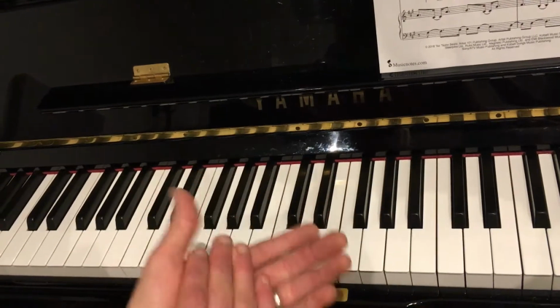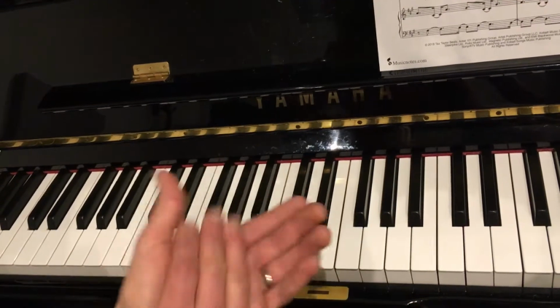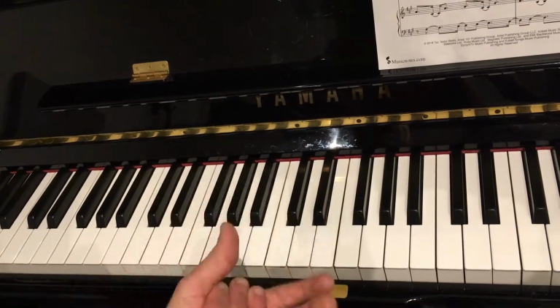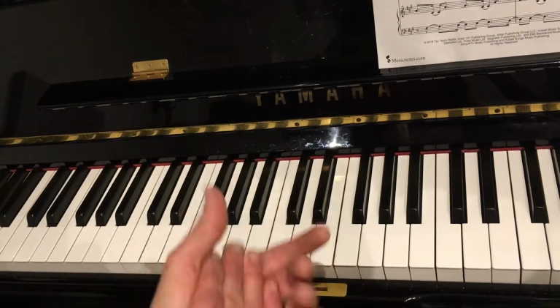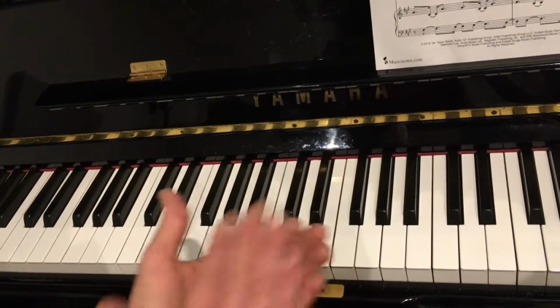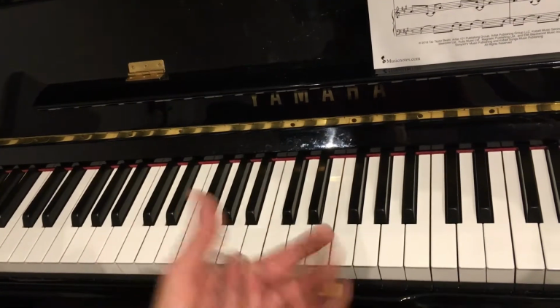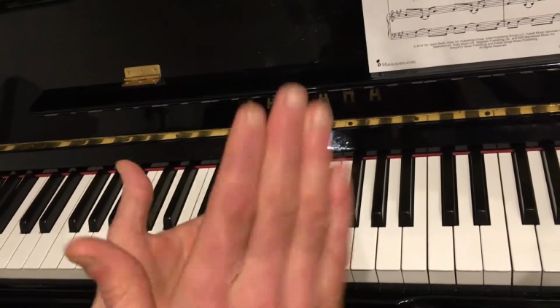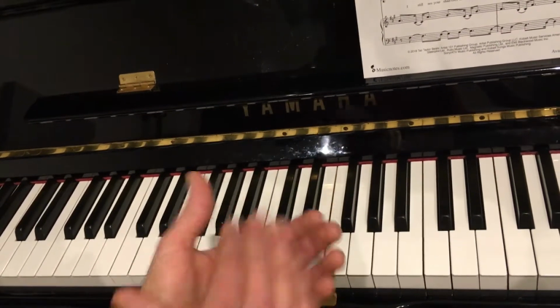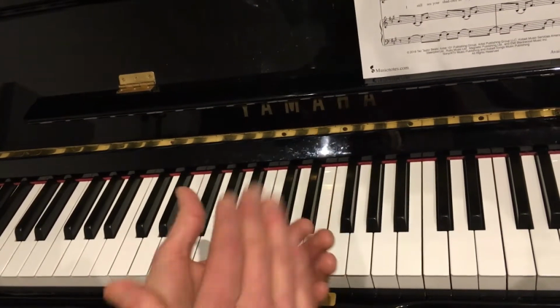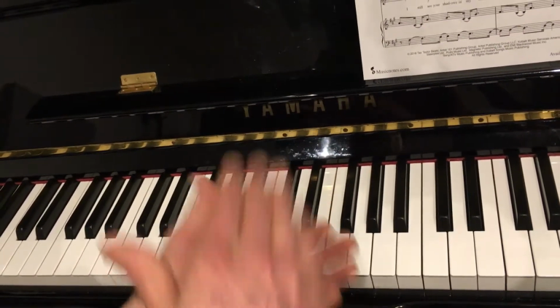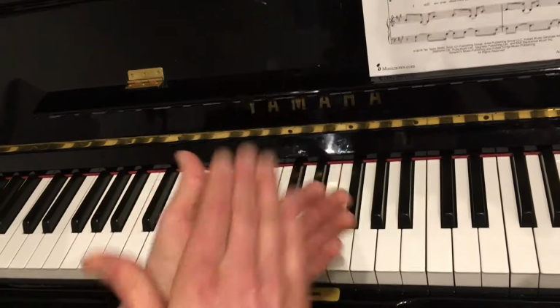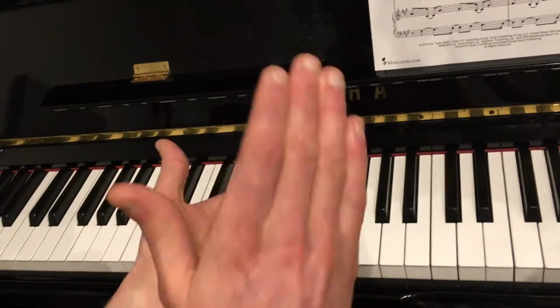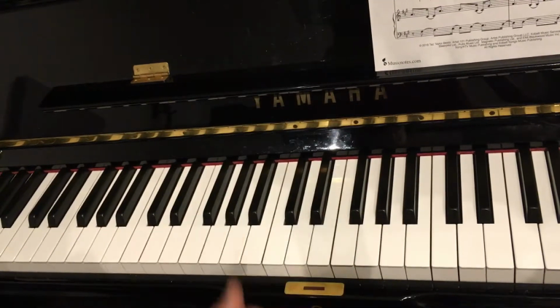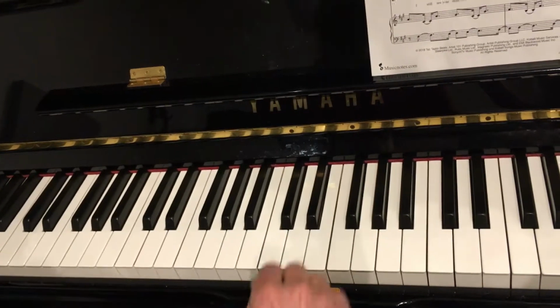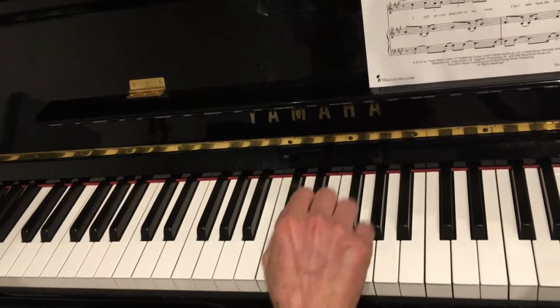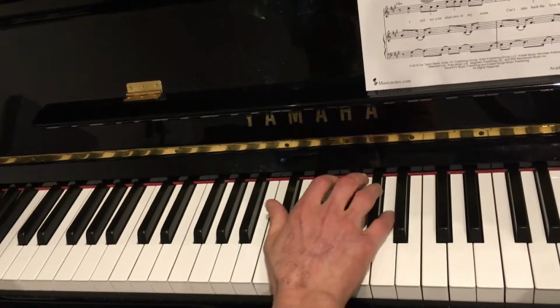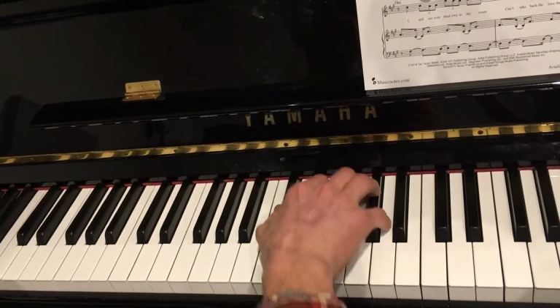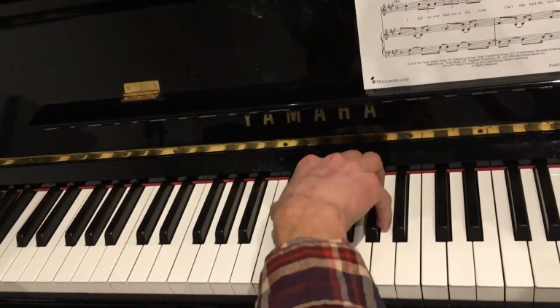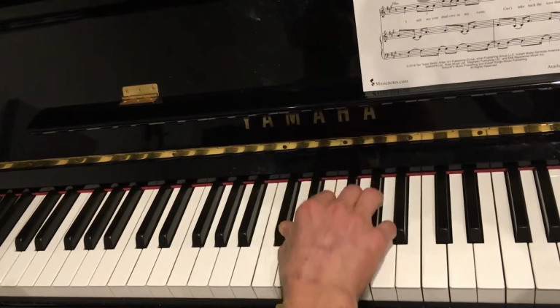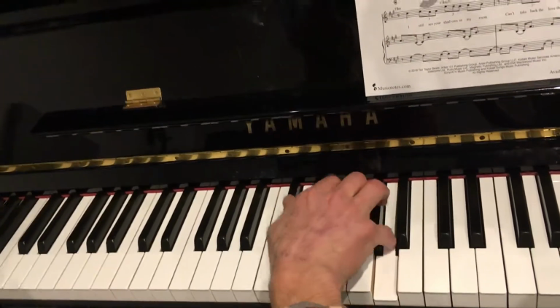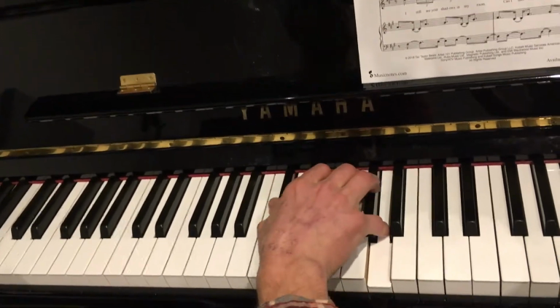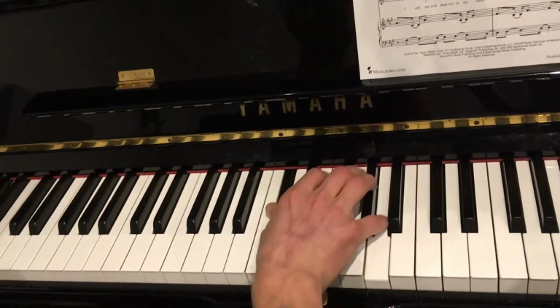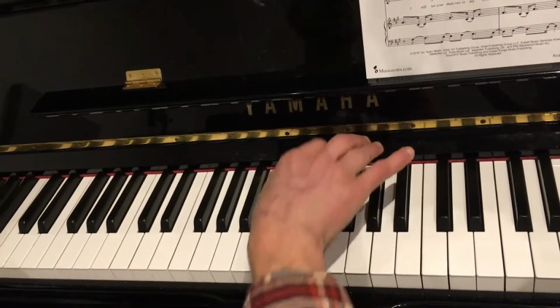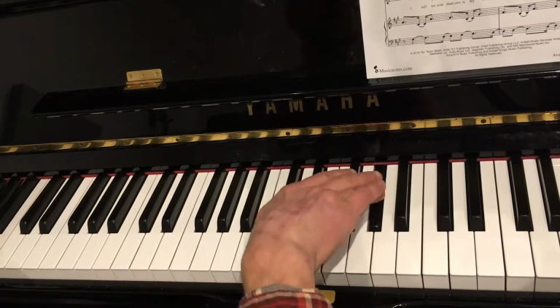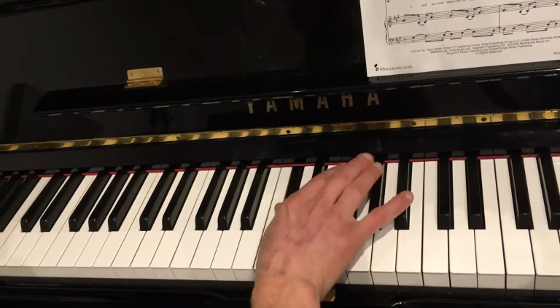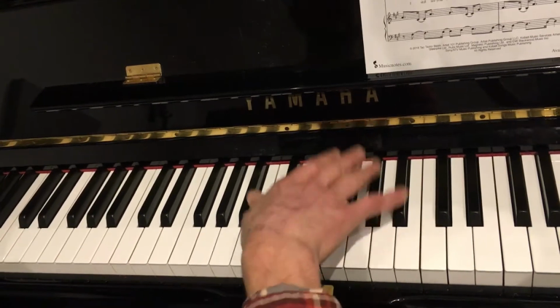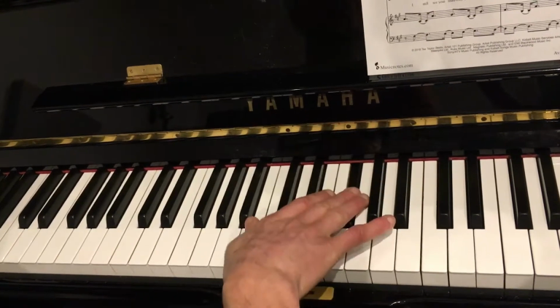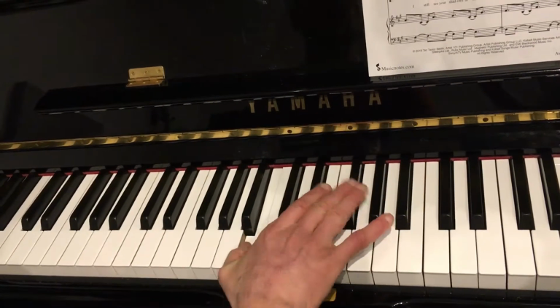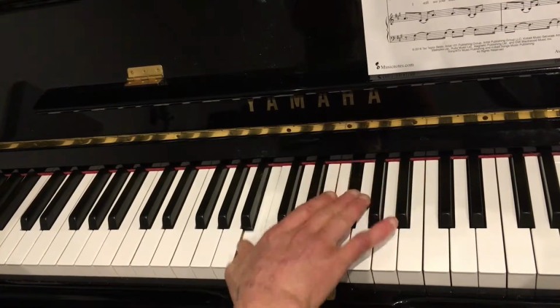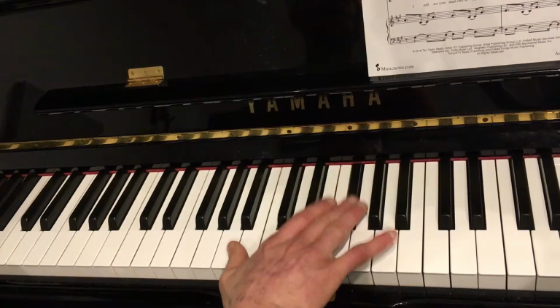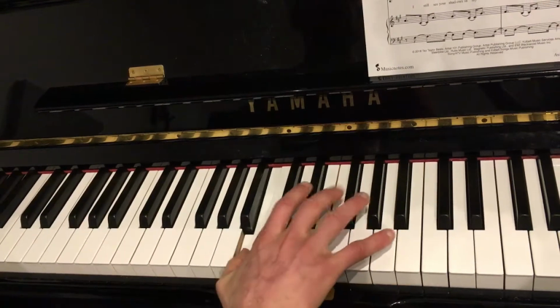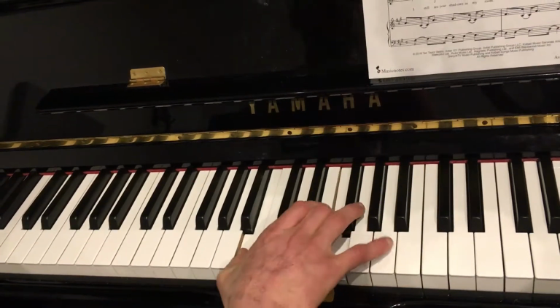Long, short, long, long, short, long, long, short, long, one, two, three. So you want to be able to get that to the keyboard like this. One, two, three.